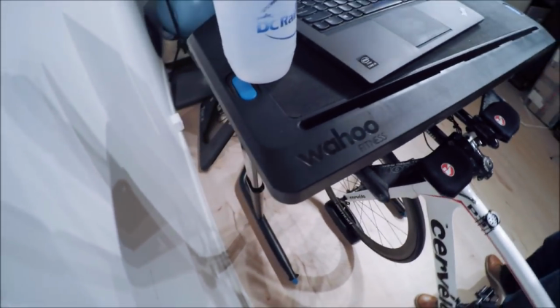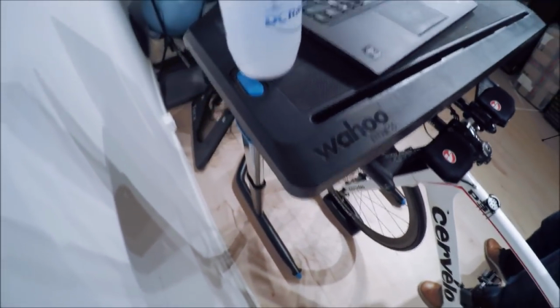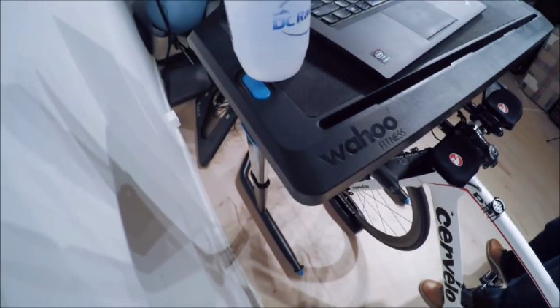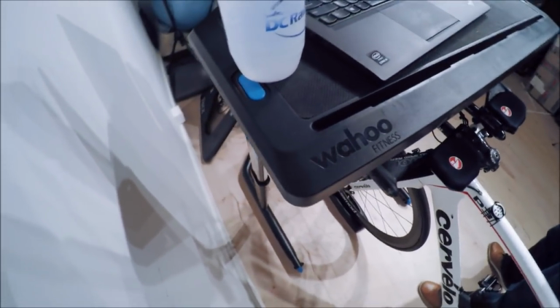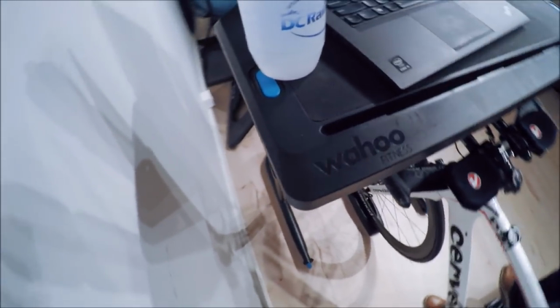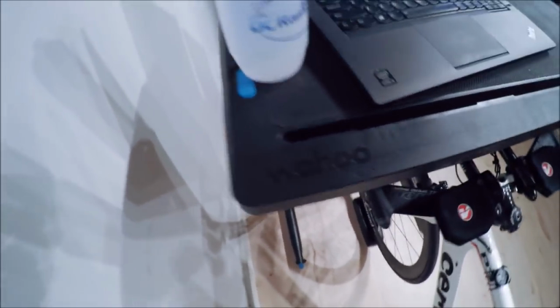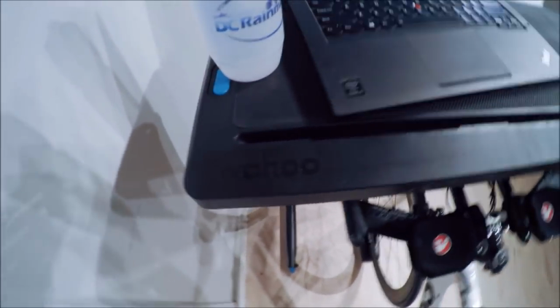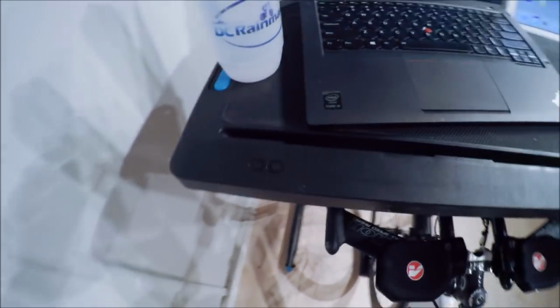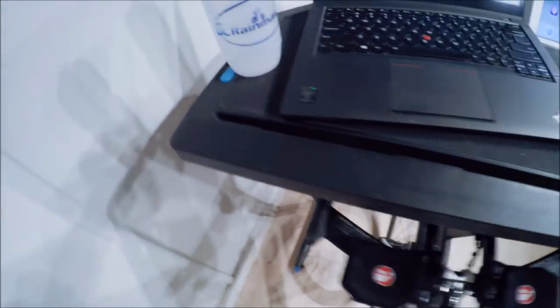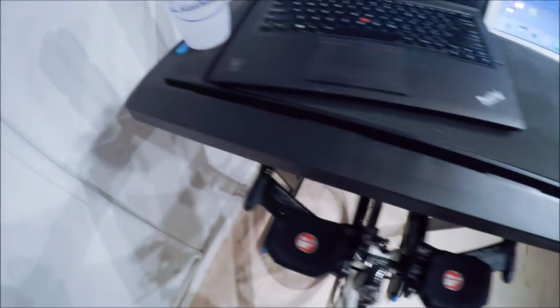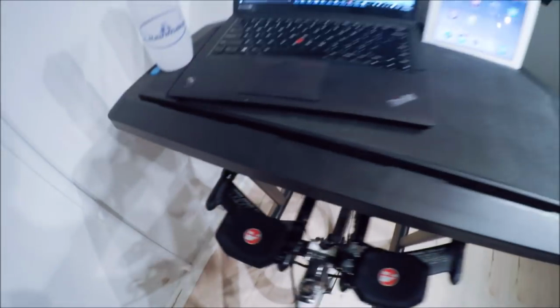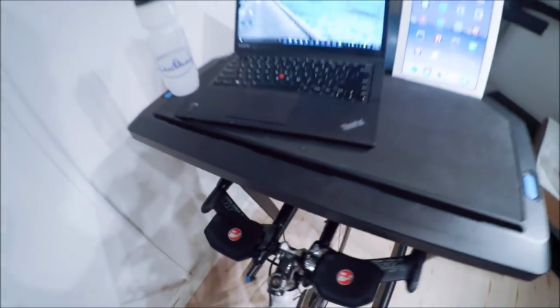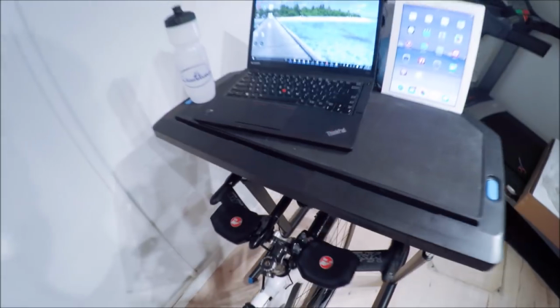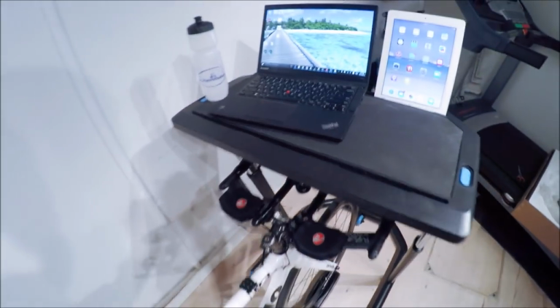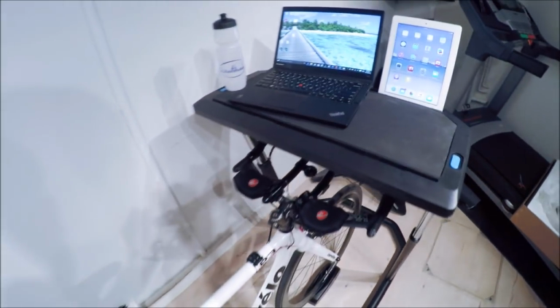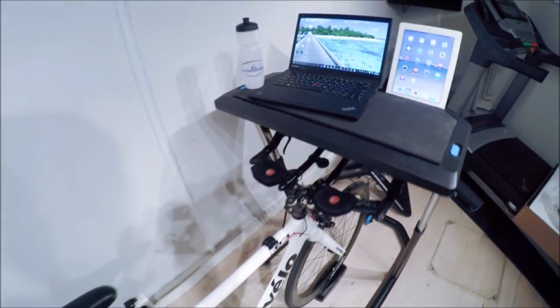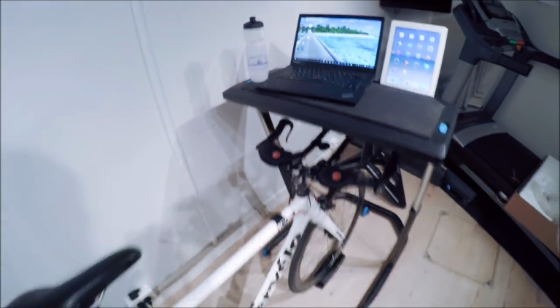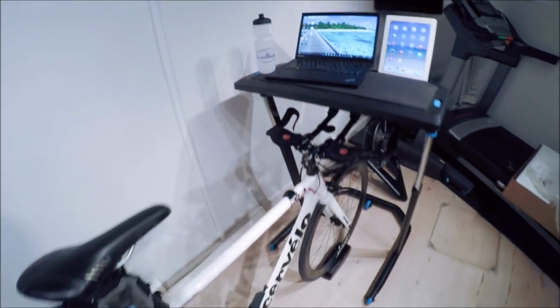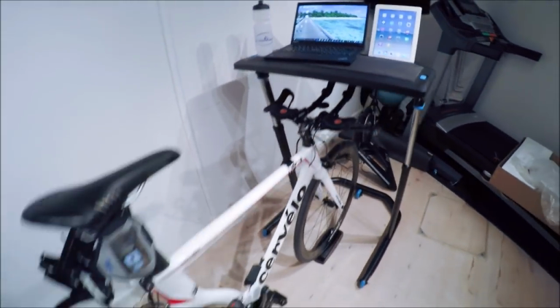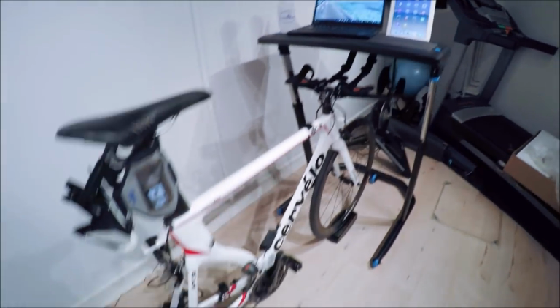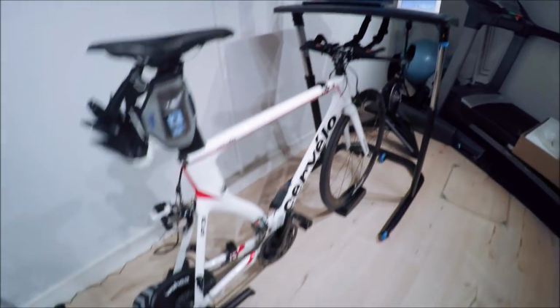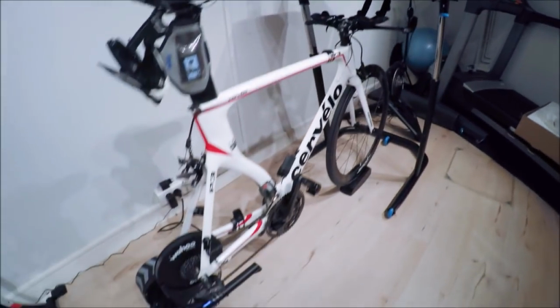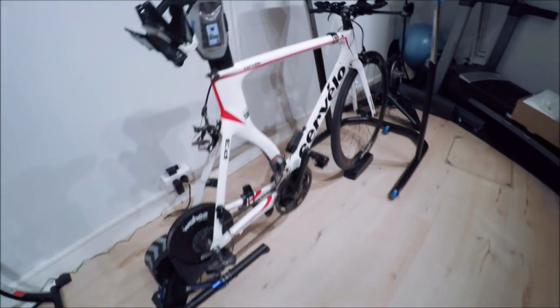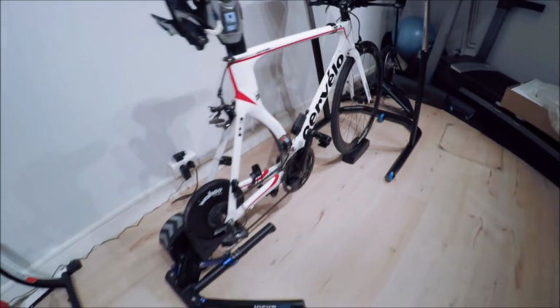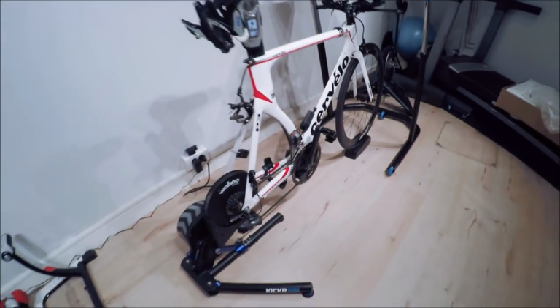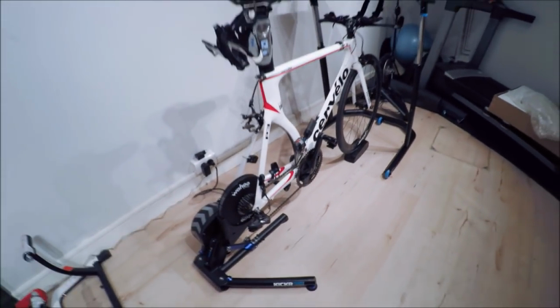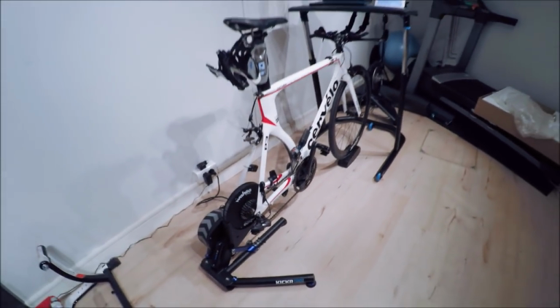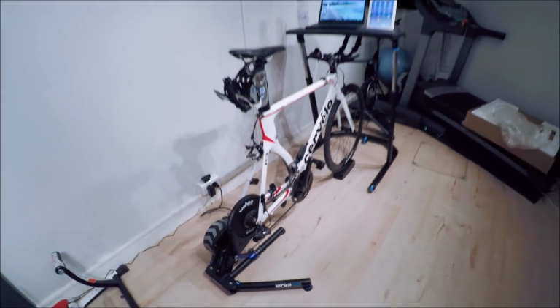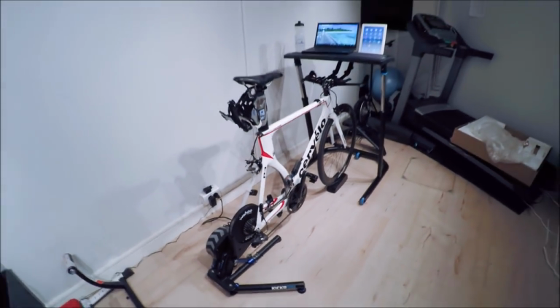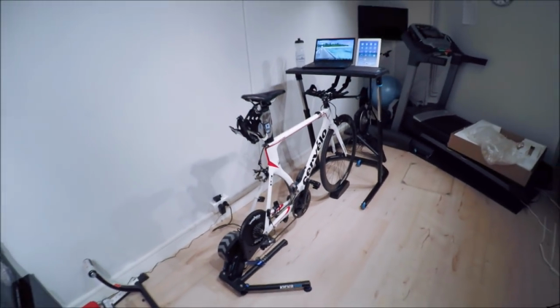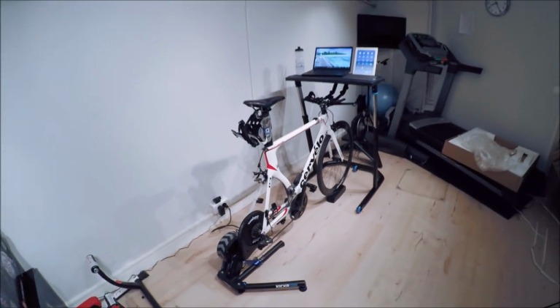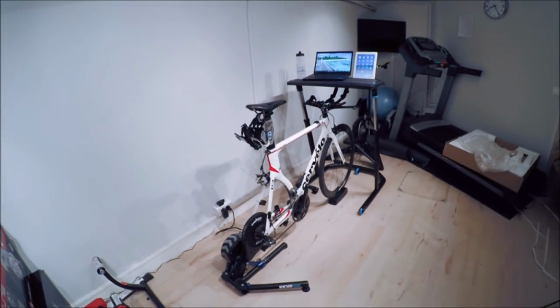And then along this top front ledge there, you have another slit that you can go ahead and put something in, like a phone or another iPad or whatnot. So there you go.